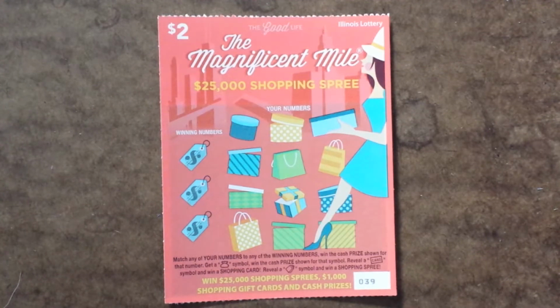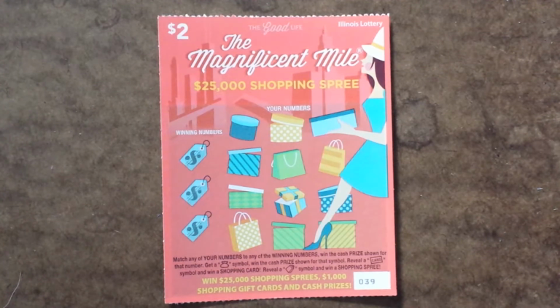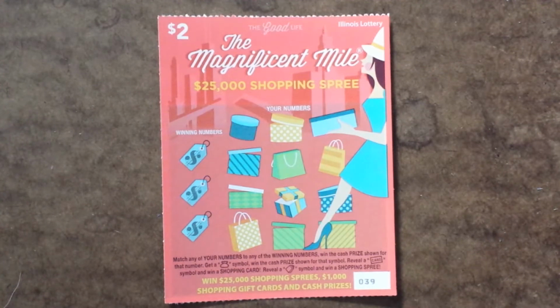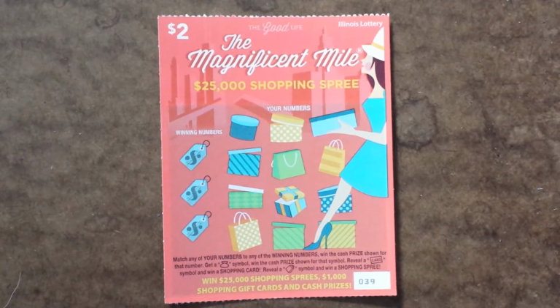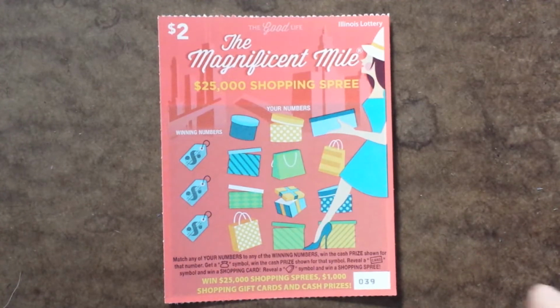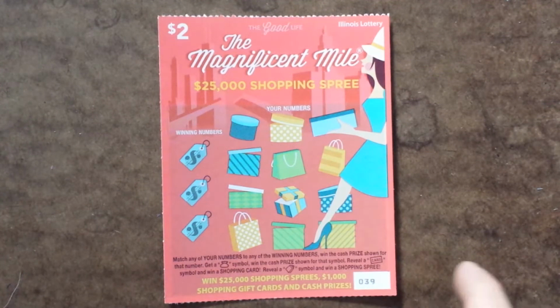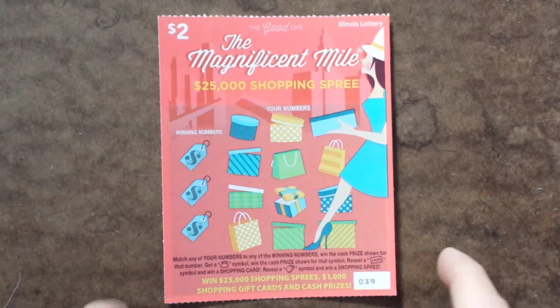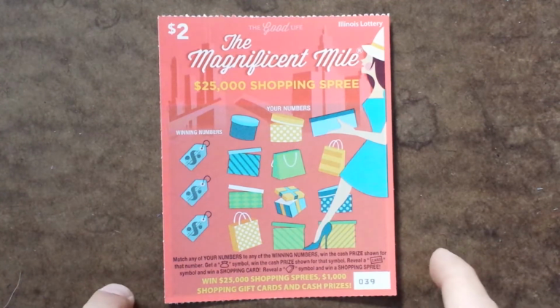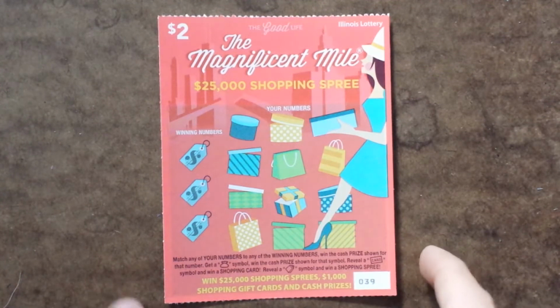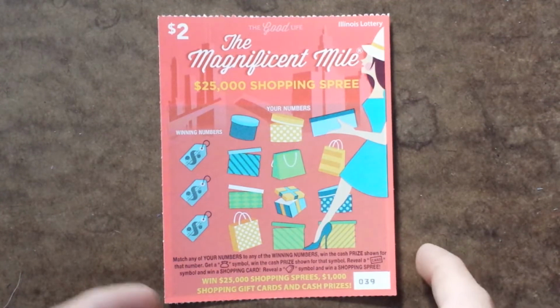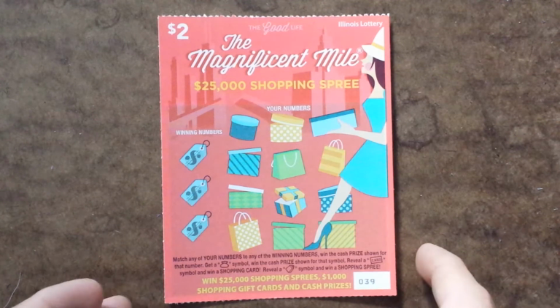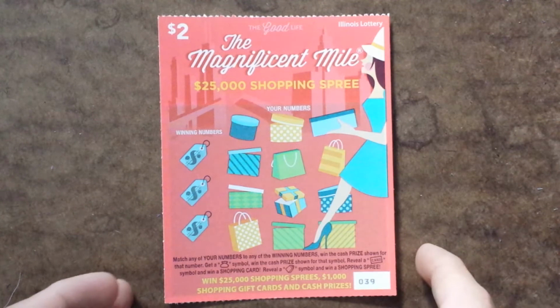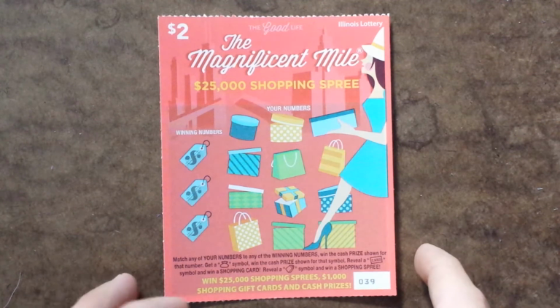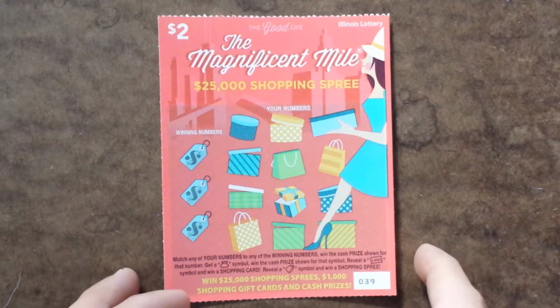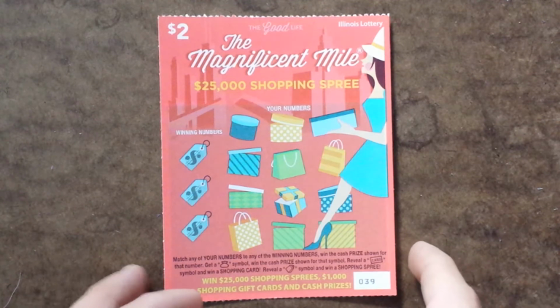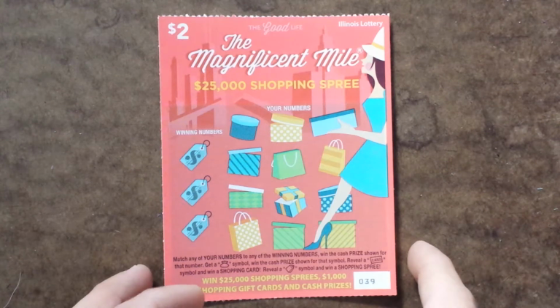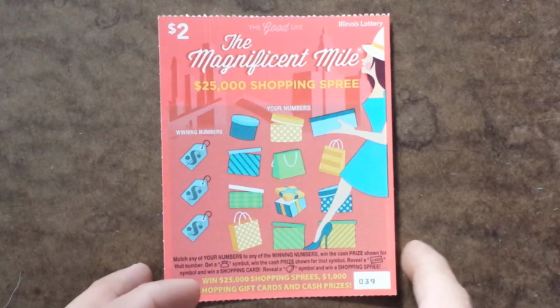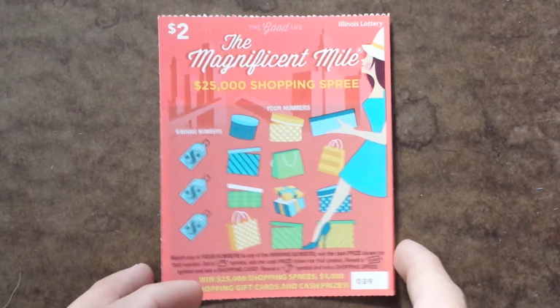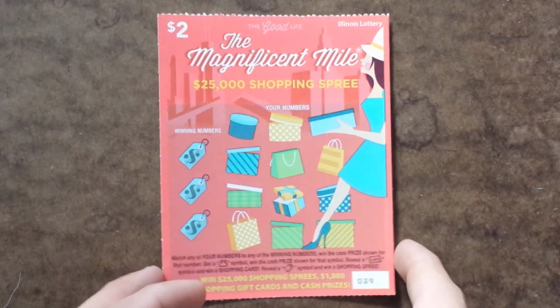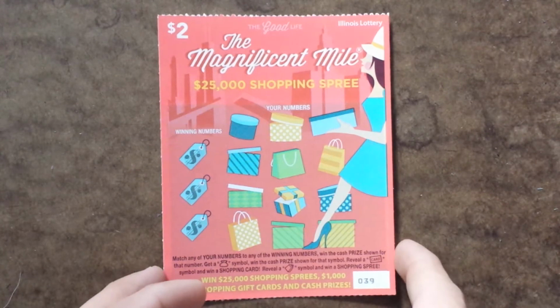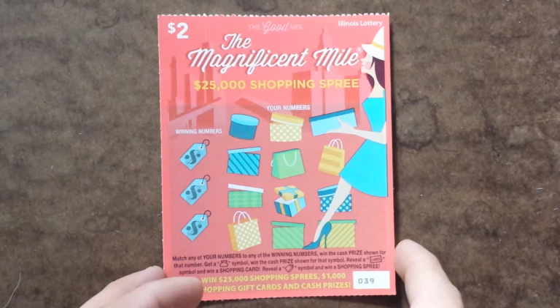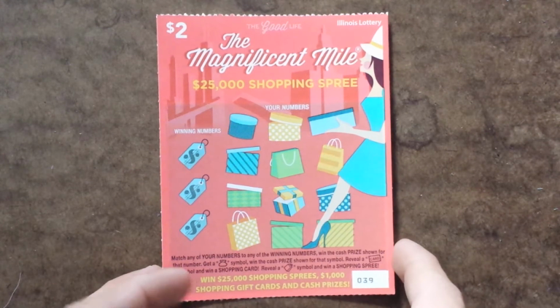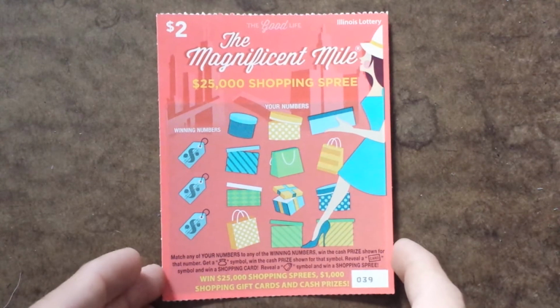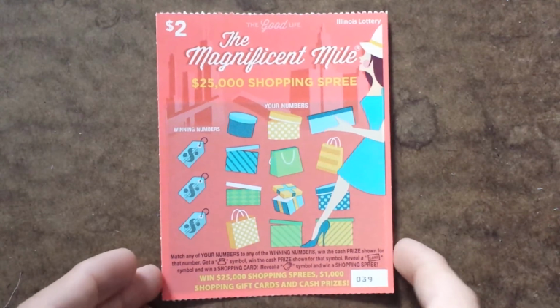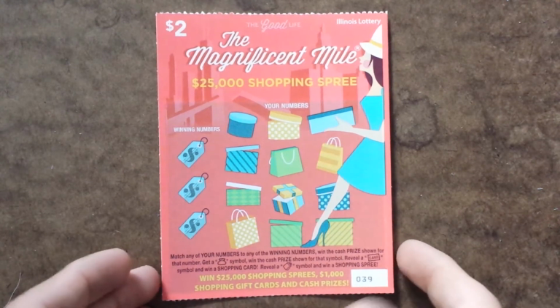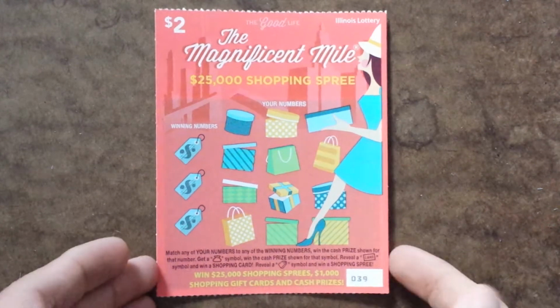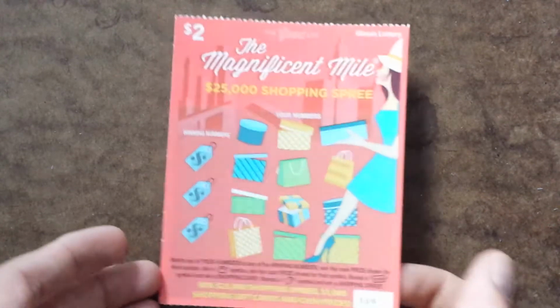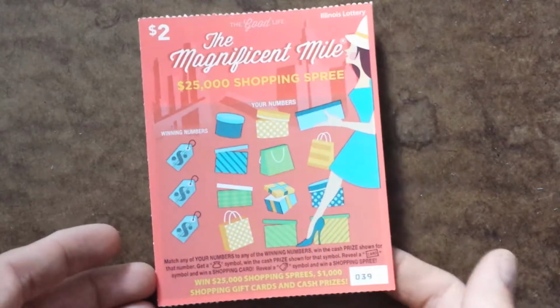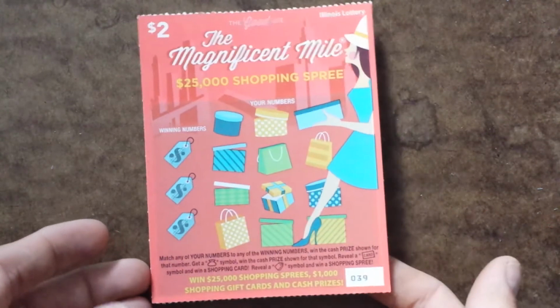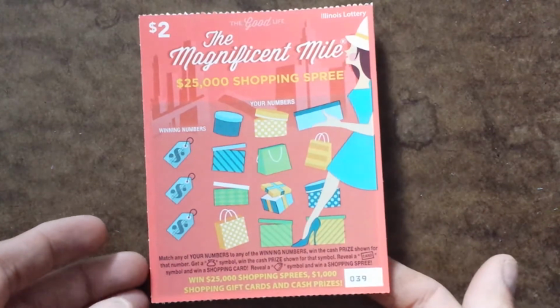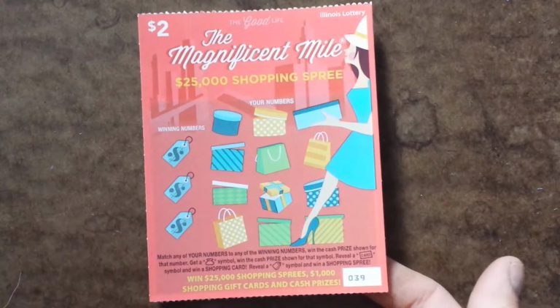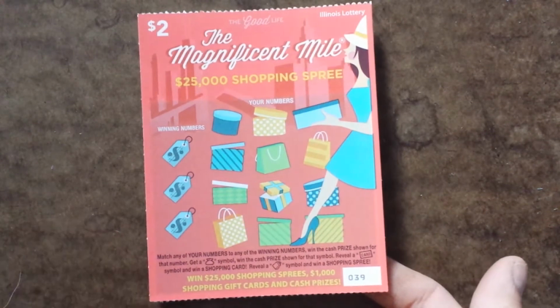All right, so today I got a $2 scratch-off from the Illinois Lottery, the Magnificent Mile, and this is what the full ticket looks like.